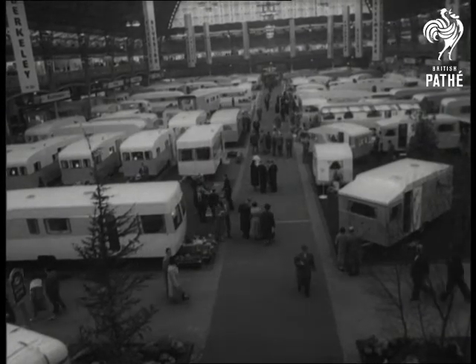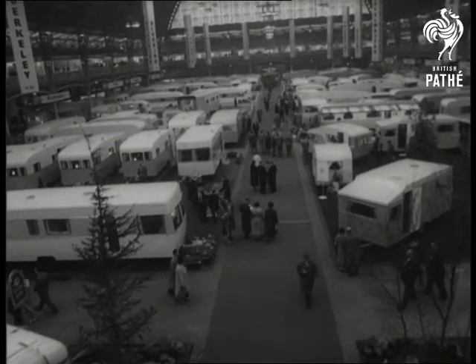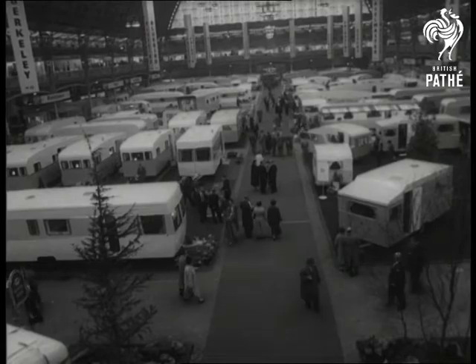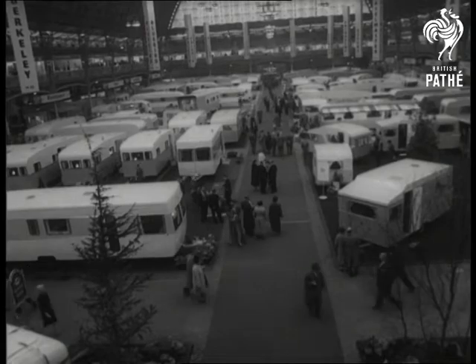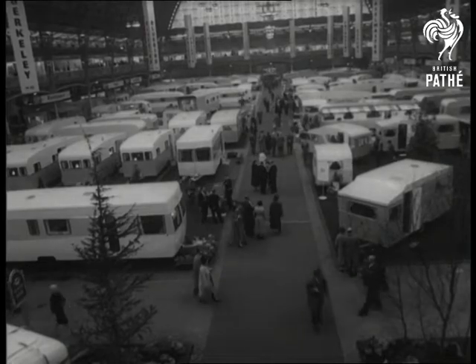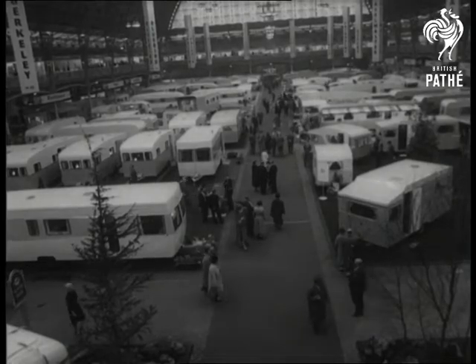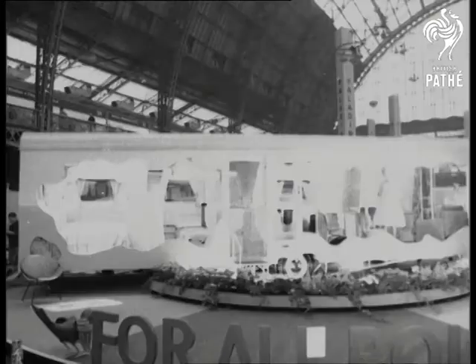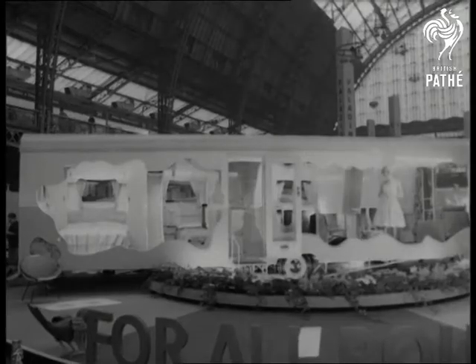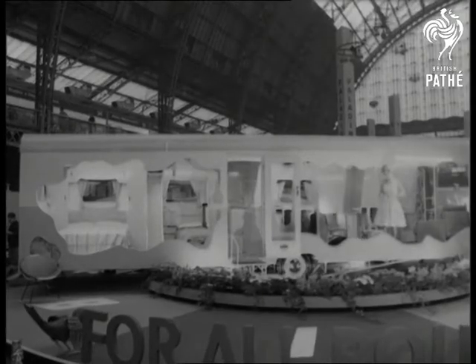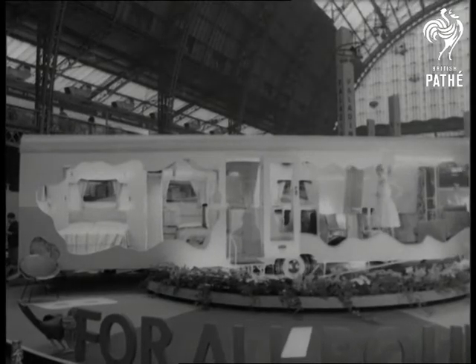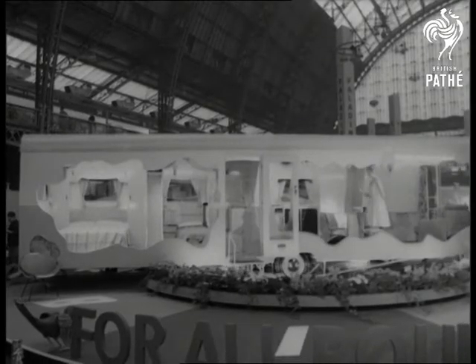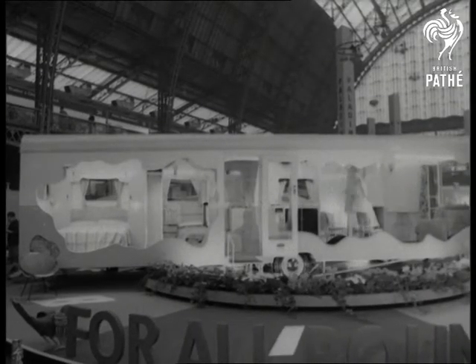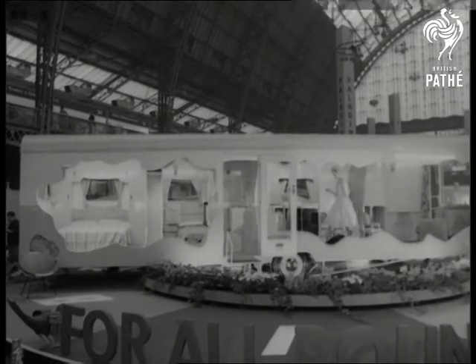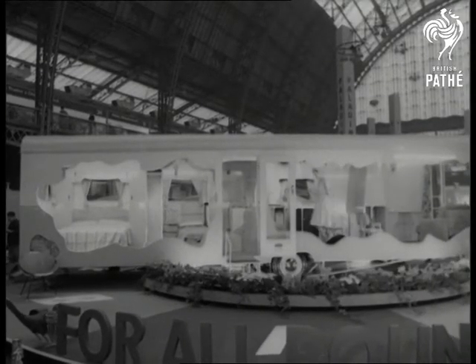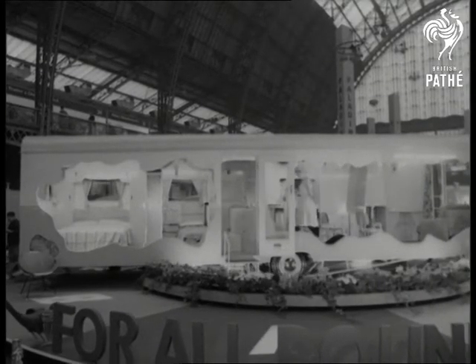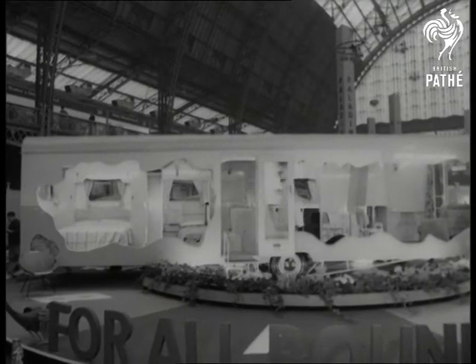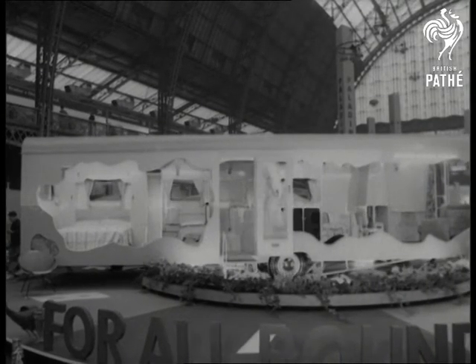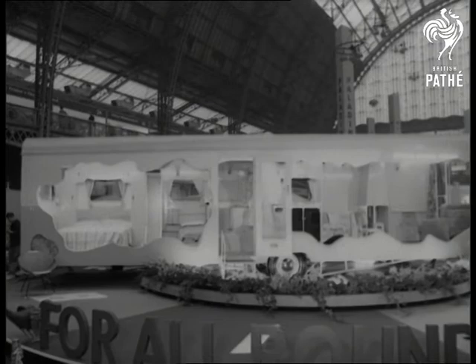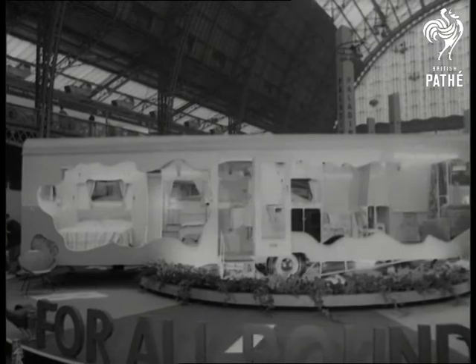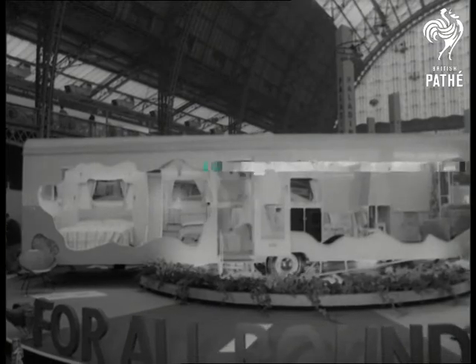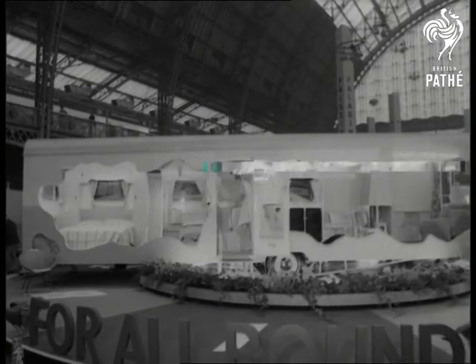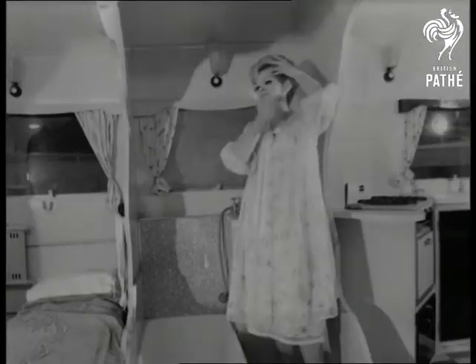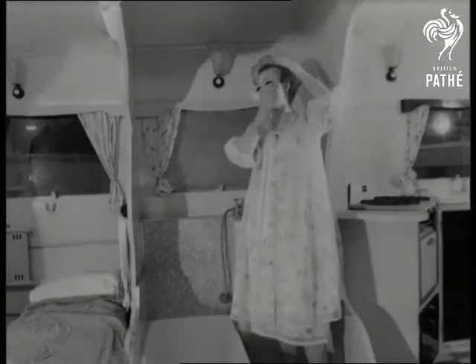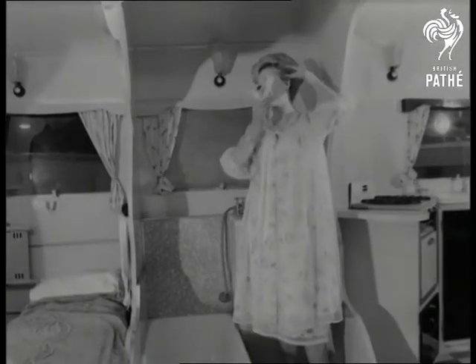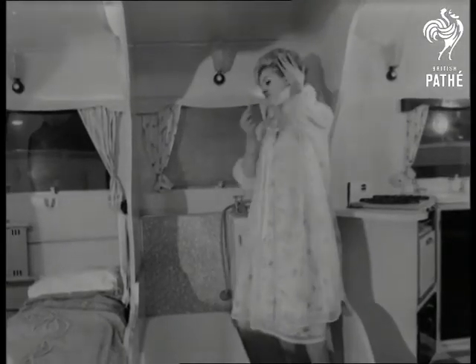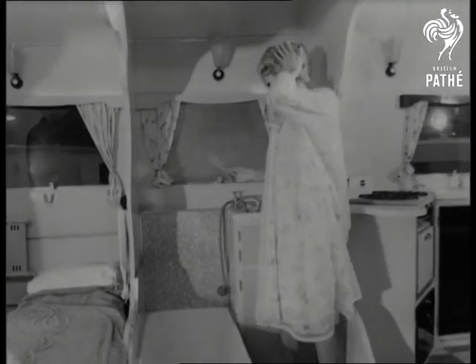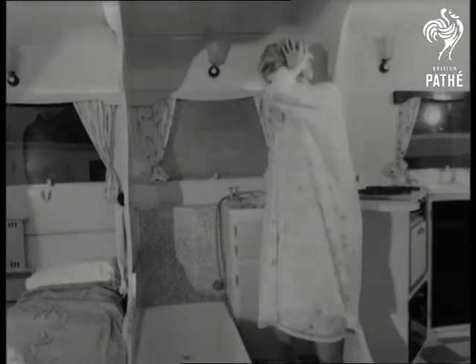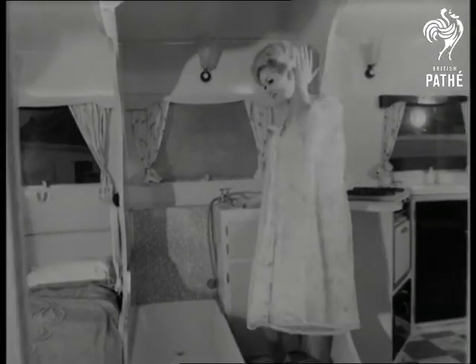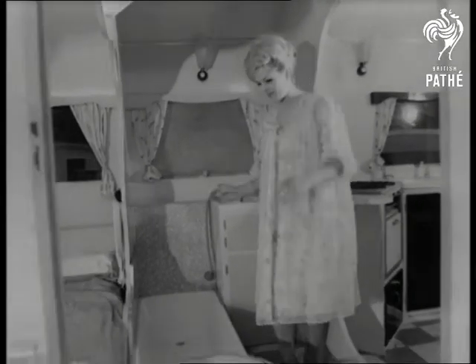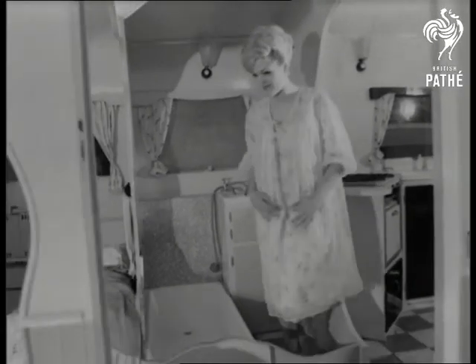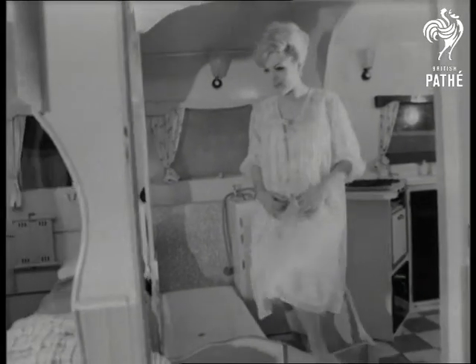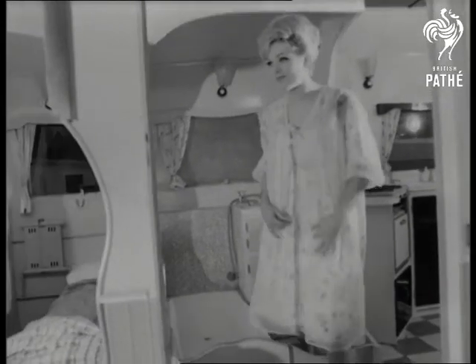Olympia looked like a vast caravan site indoors. A Bluebird model, cut away for good viewing — though Mary doesn't seem to mind being overlooked — is one of the giants among the 200 or so caravans on show.